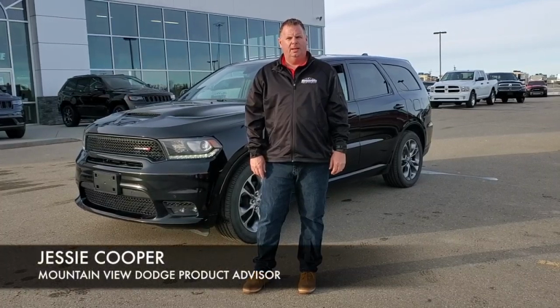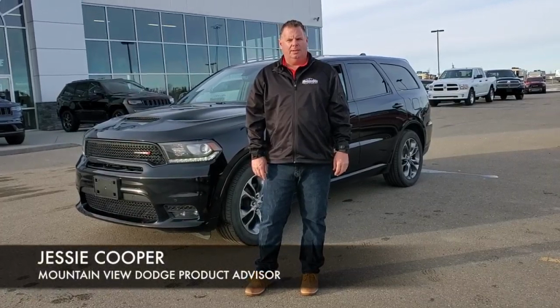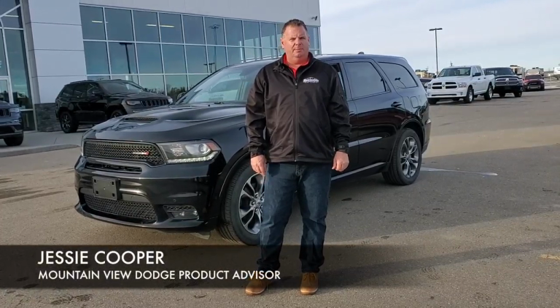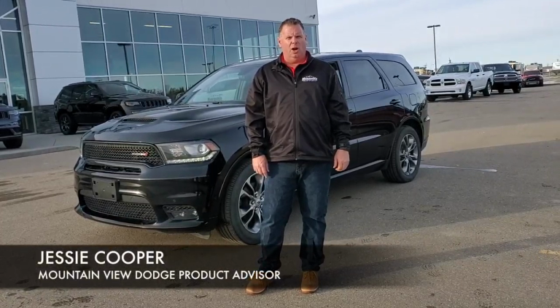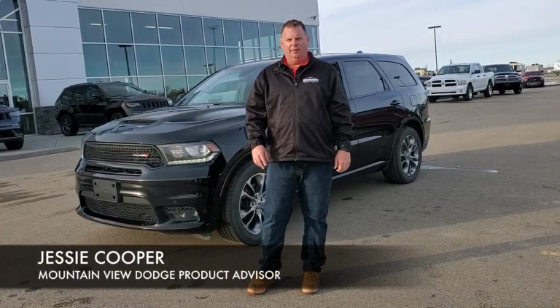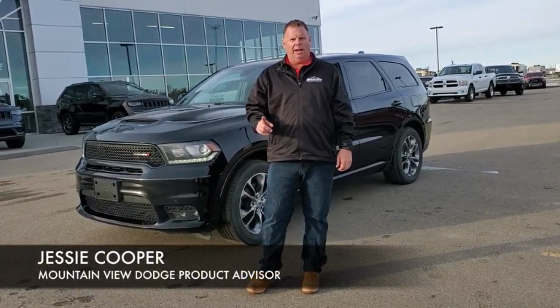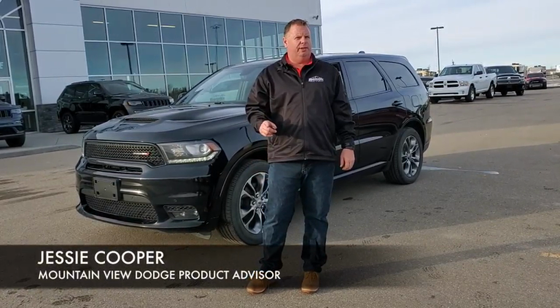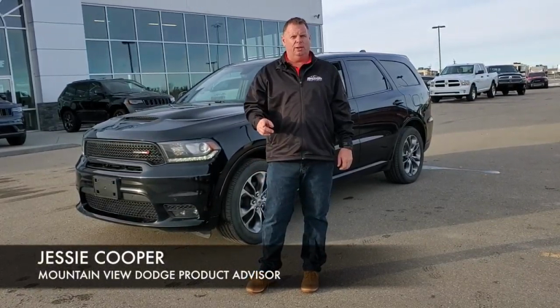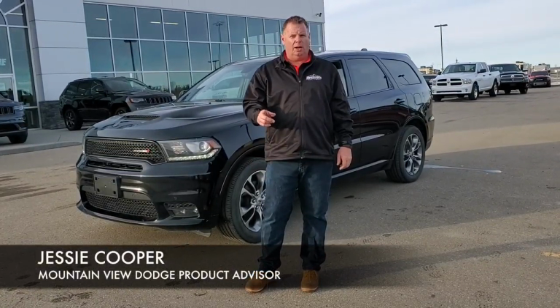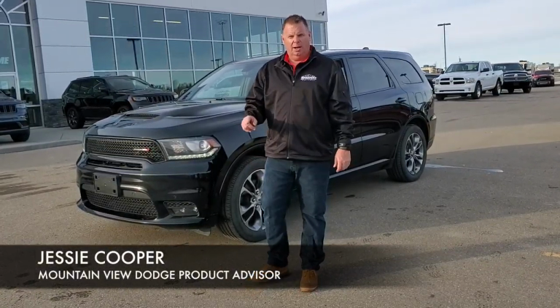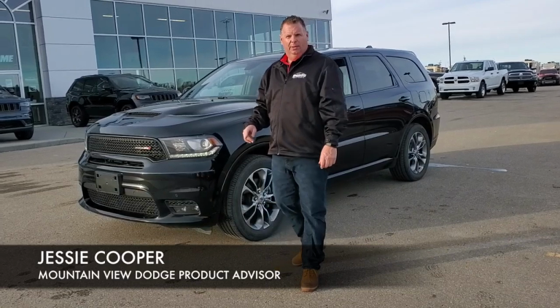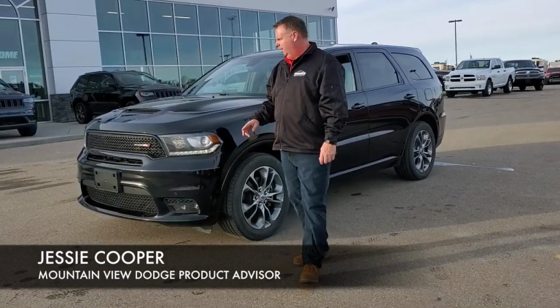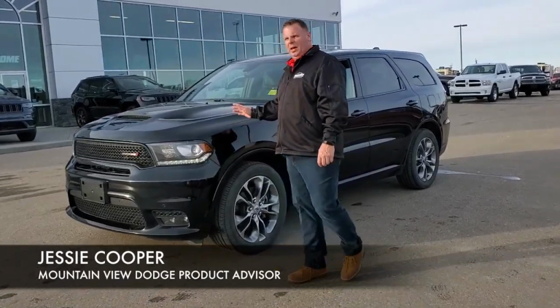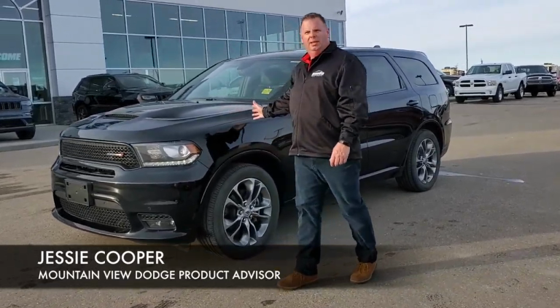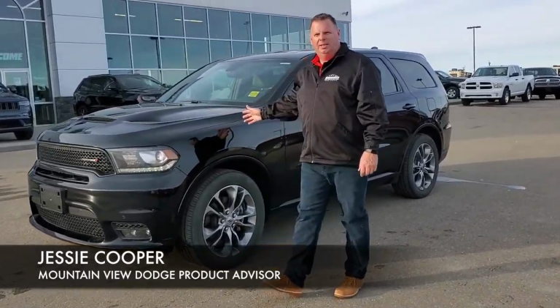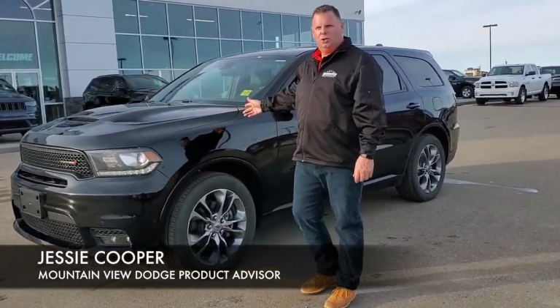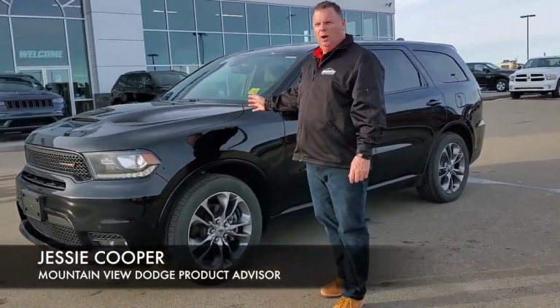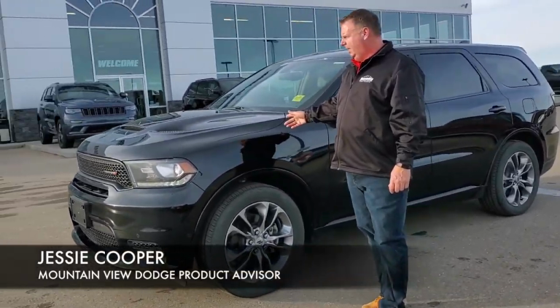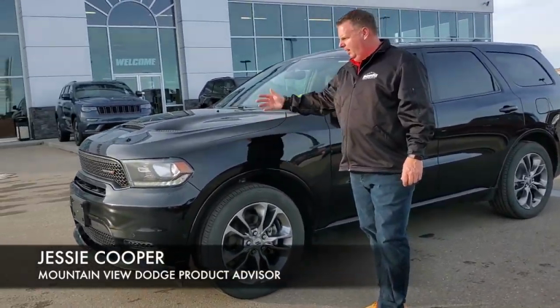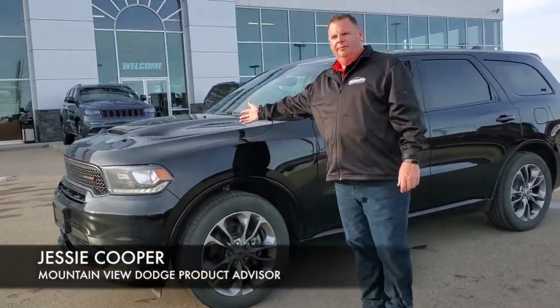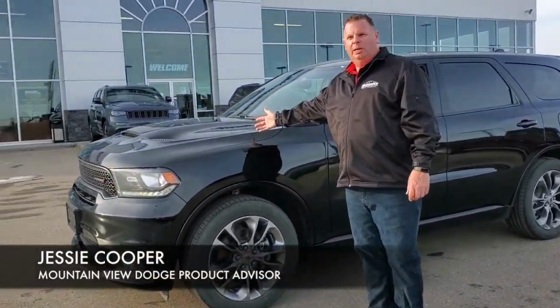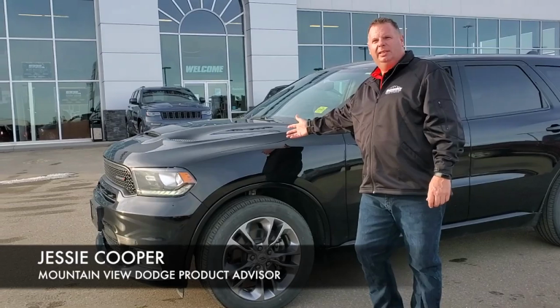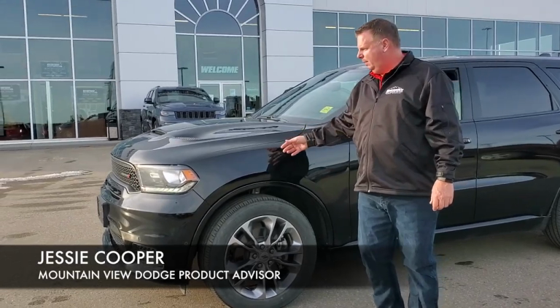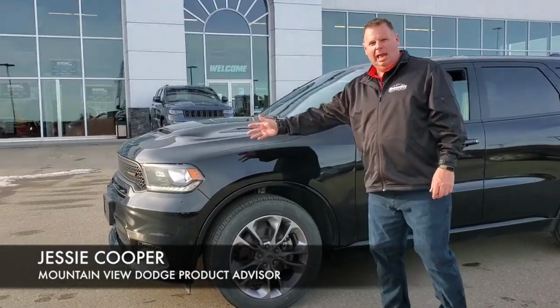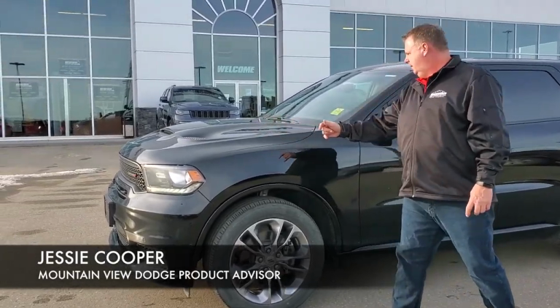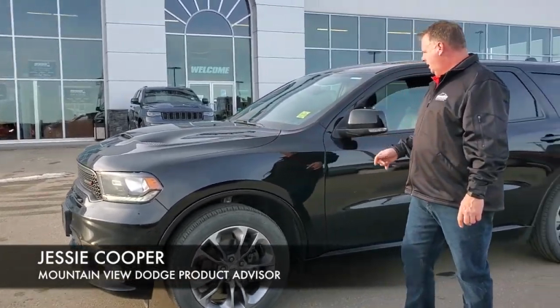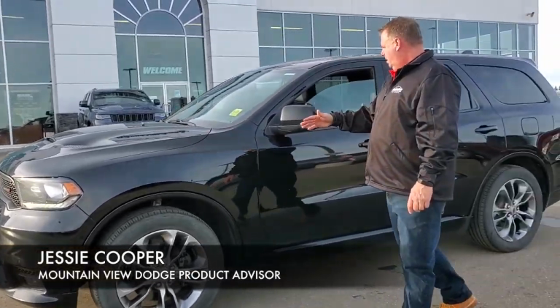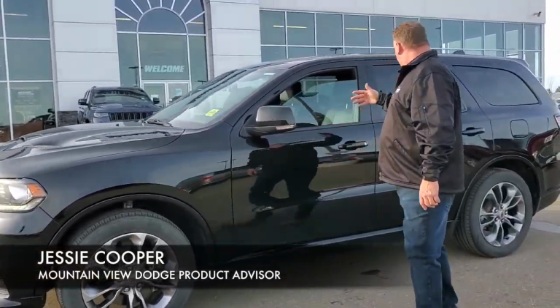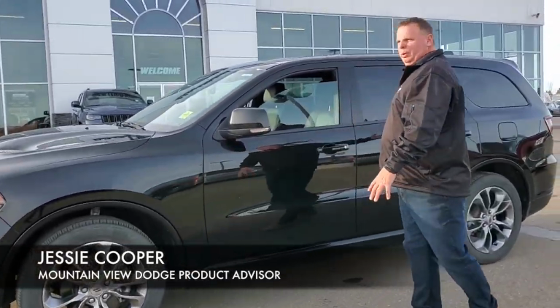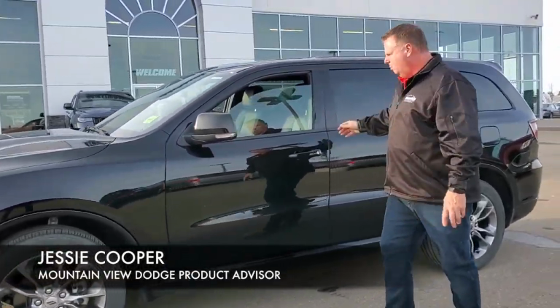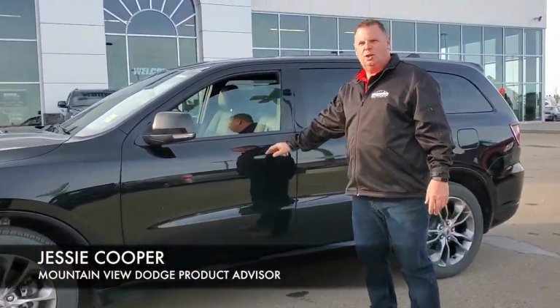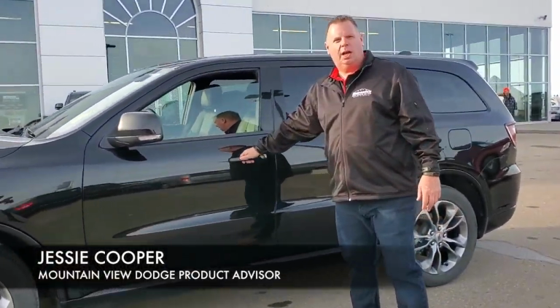Hi, it's Jesse at Mountain View Dodge. I have a great SUV for your garage — come and have a look. 2019 Dodge Durango RT has a 5.7 Hemi, LED lights, complete blackout monotone color.